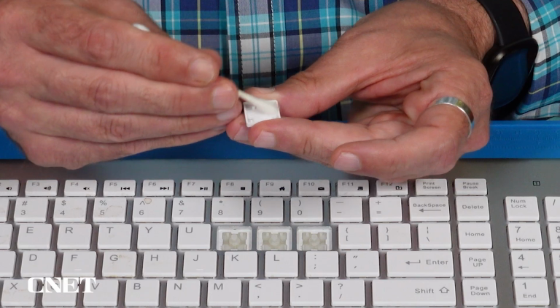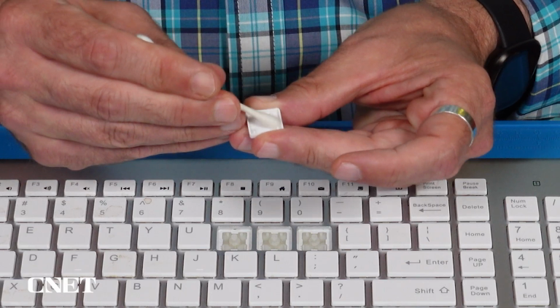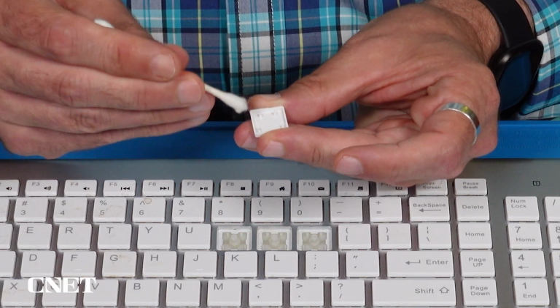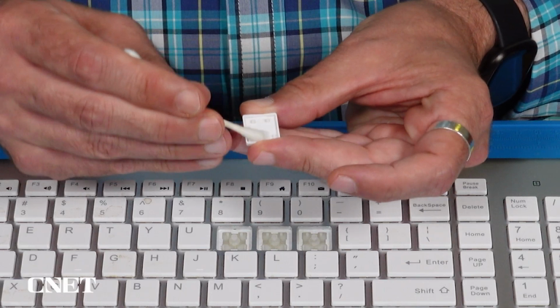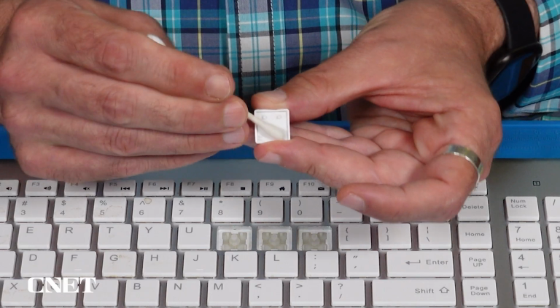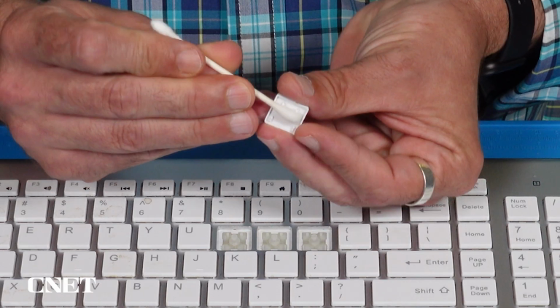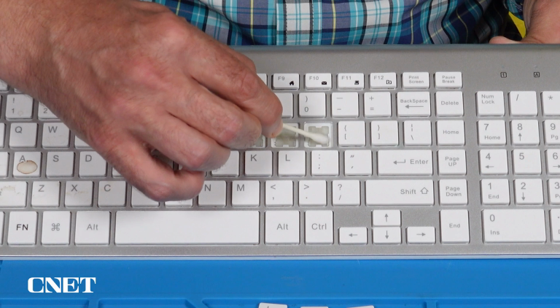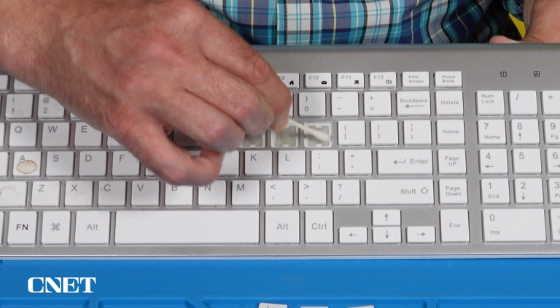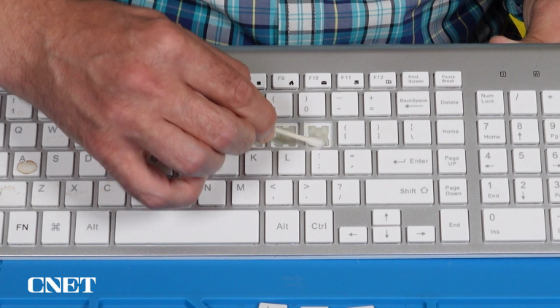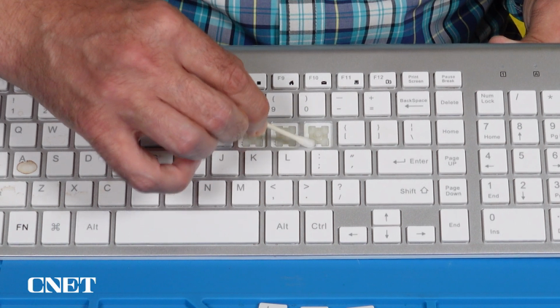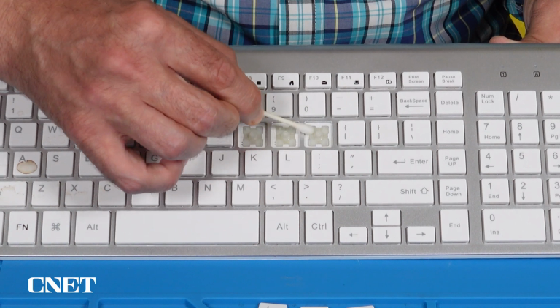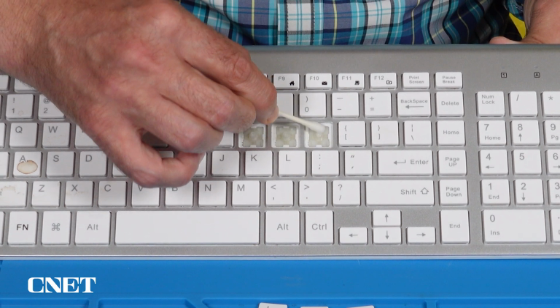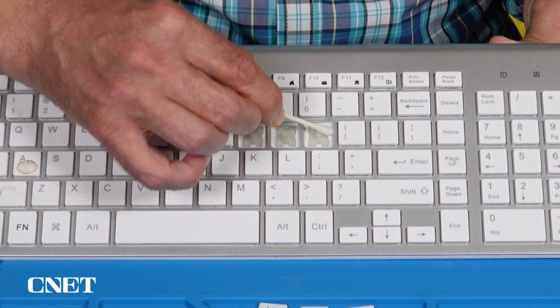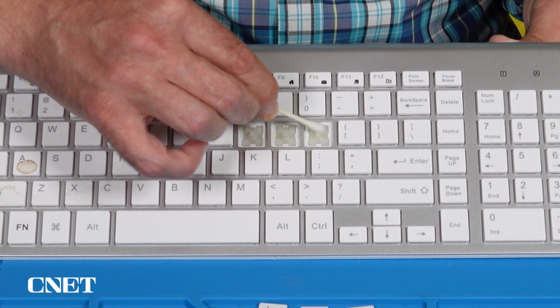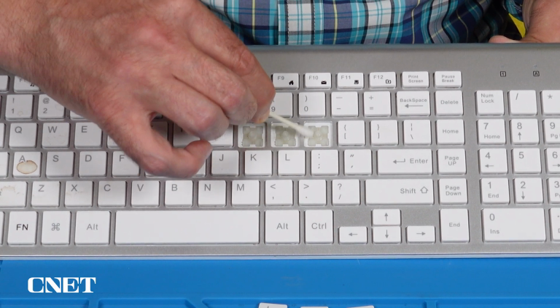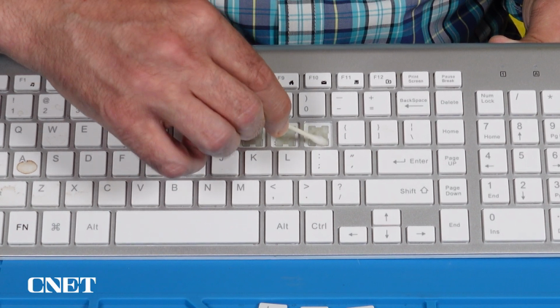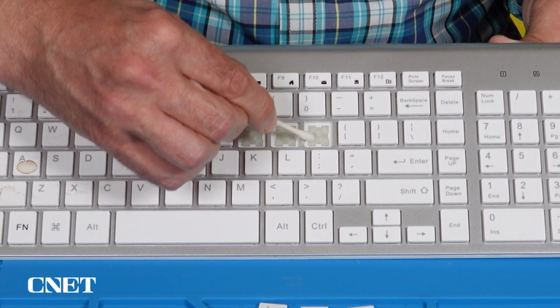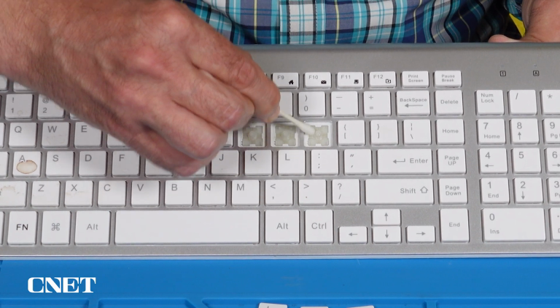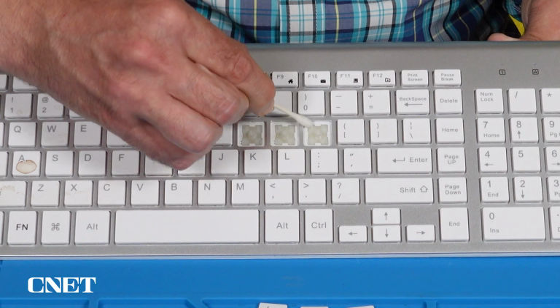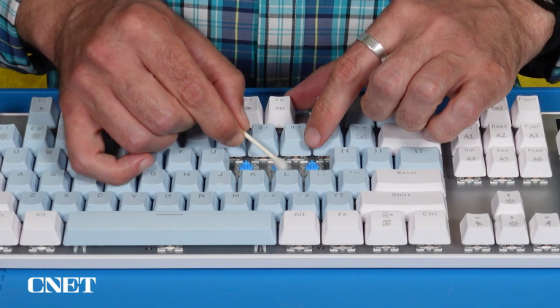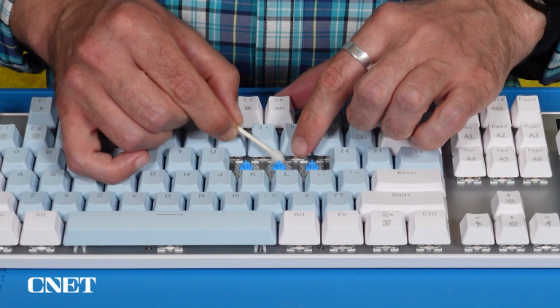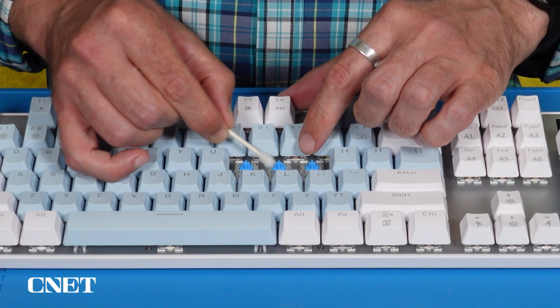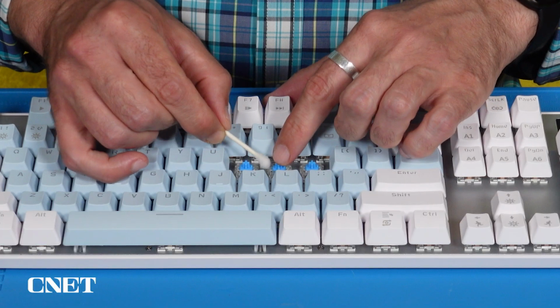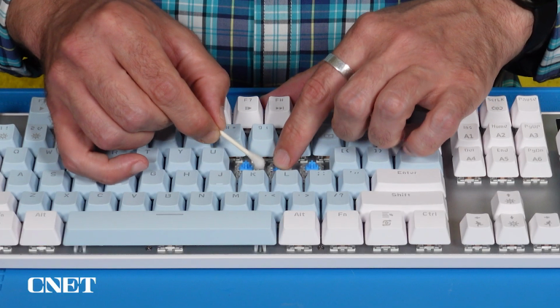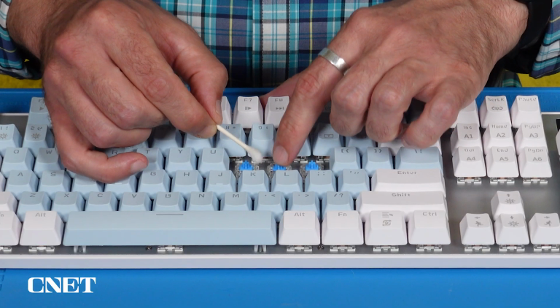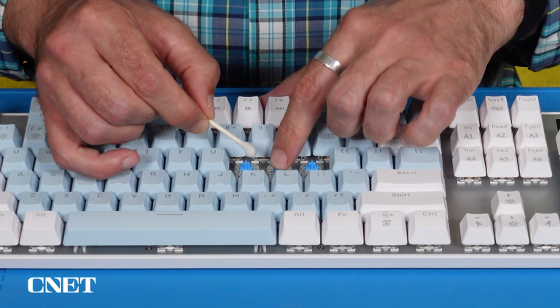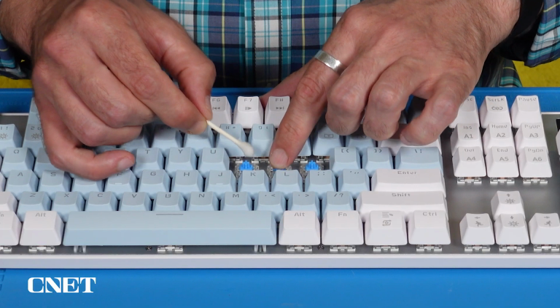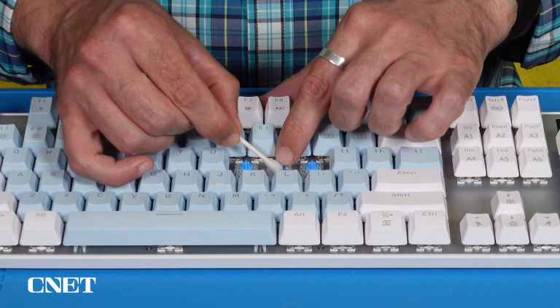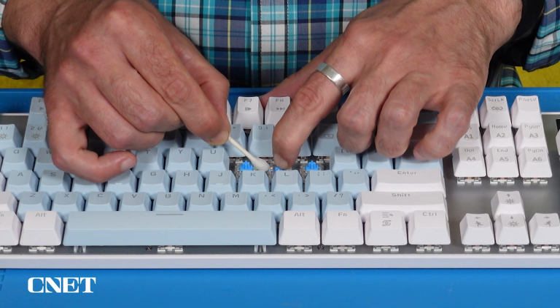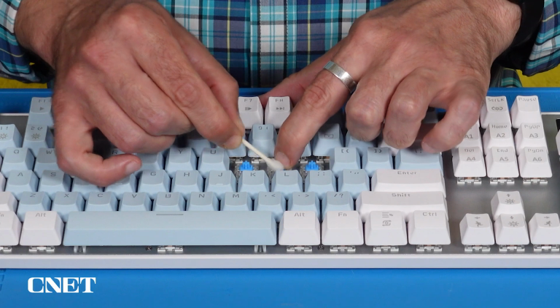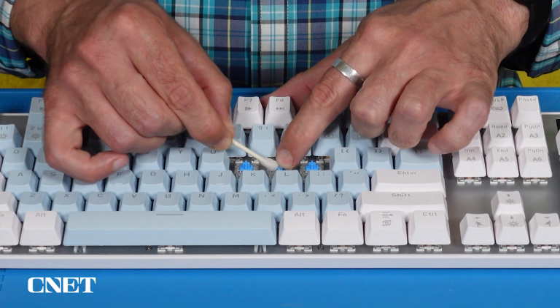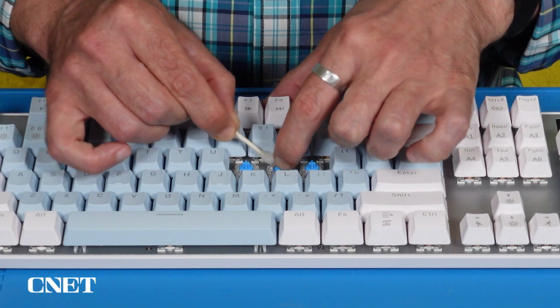Wipe down all the parts of the sticky key — the cap, the switch, and any other exposed parts — especially if you can see signs of the spill that caused the problem. Try to work the alcohol around by pressing down on the key or wiggling any parts around to loosen everything up as best you can.